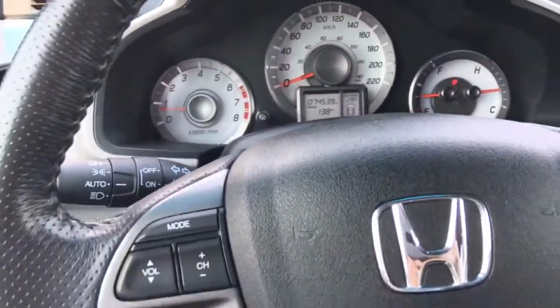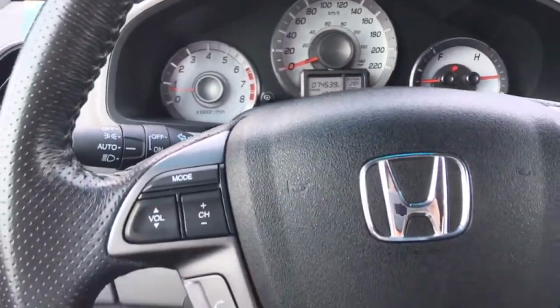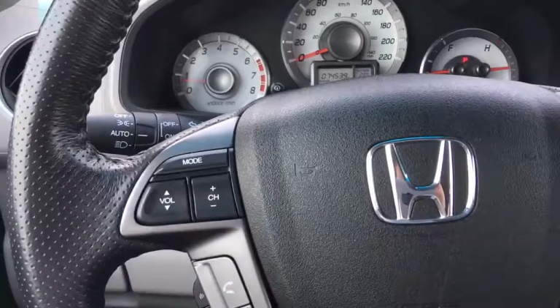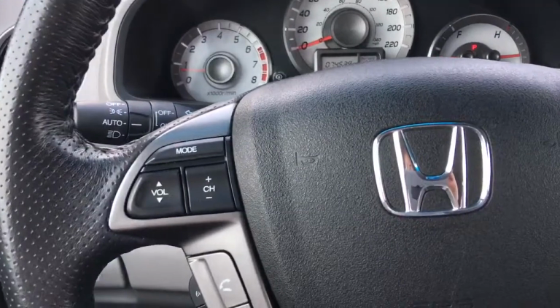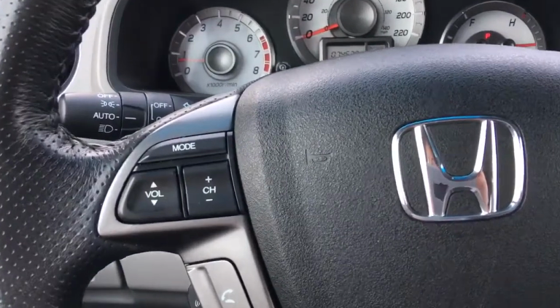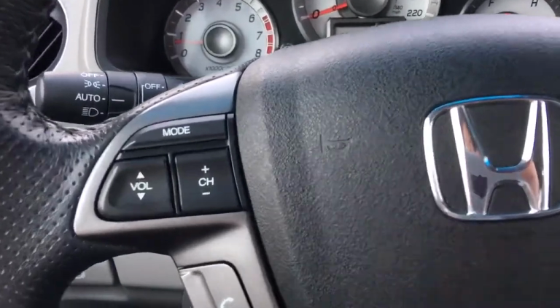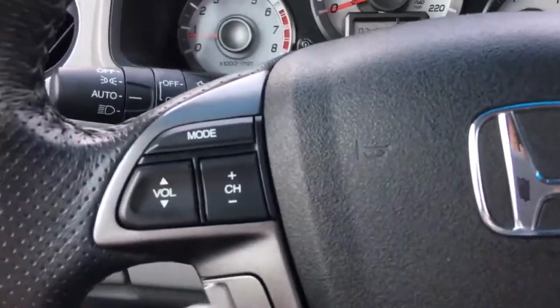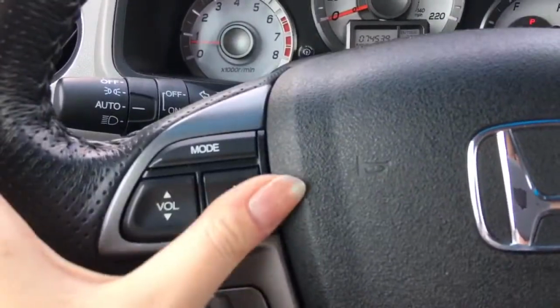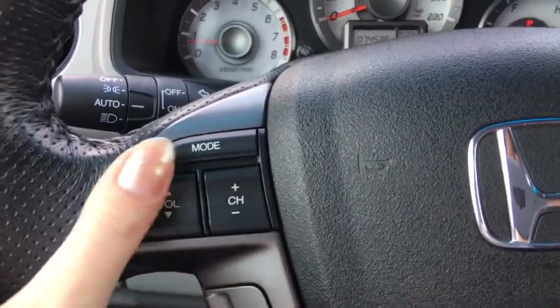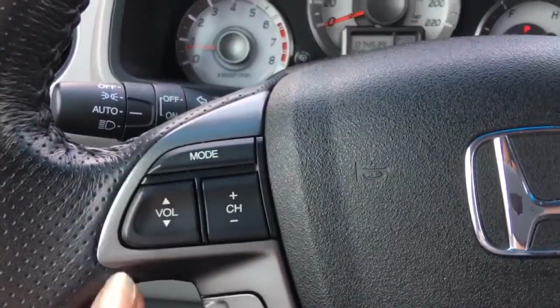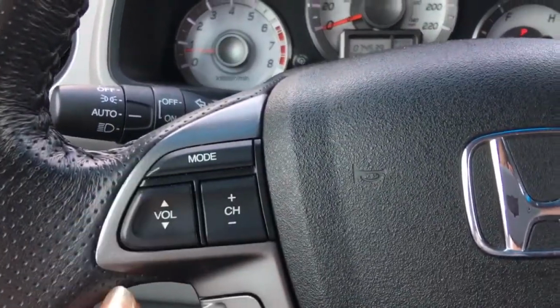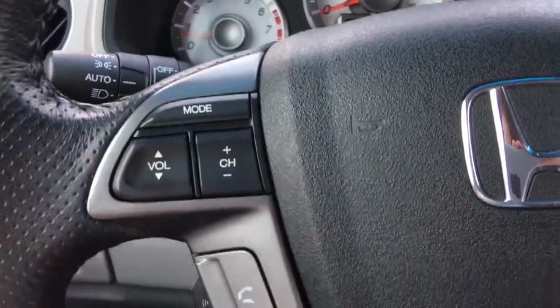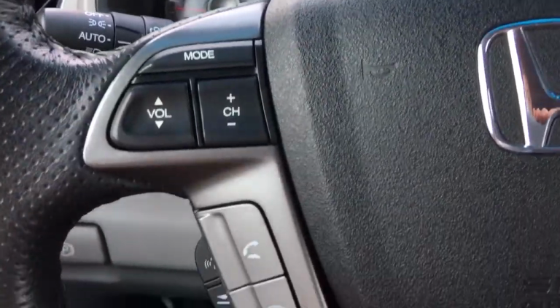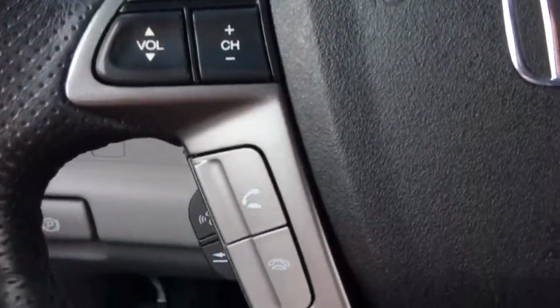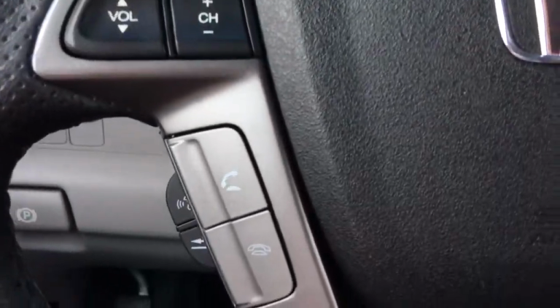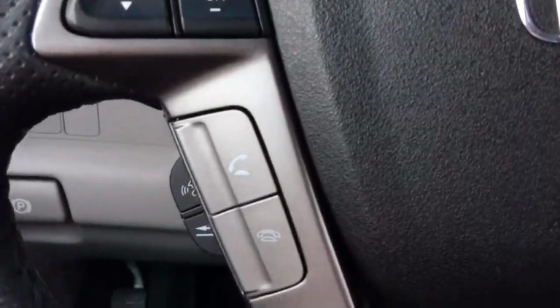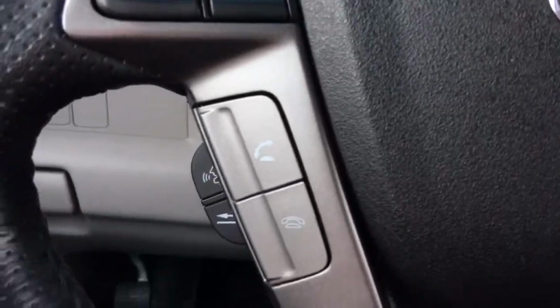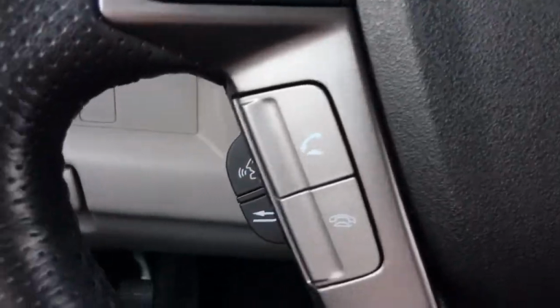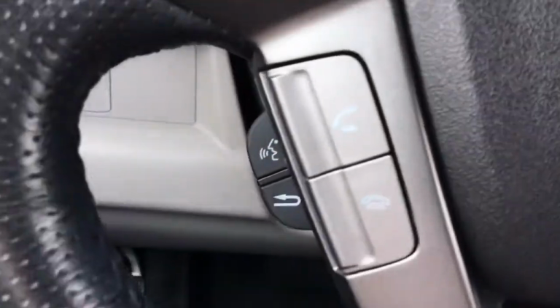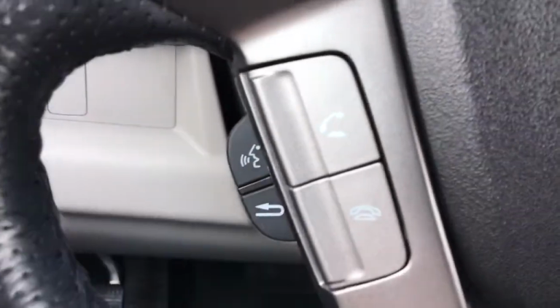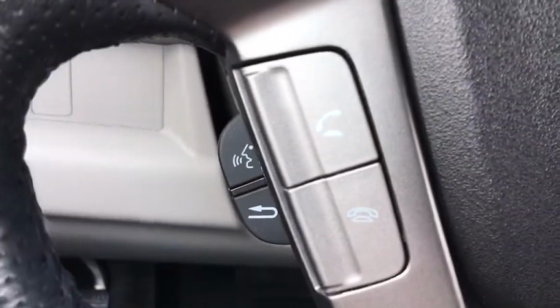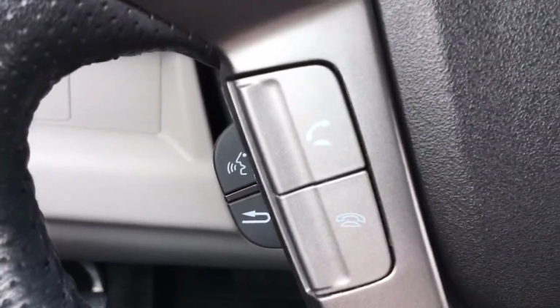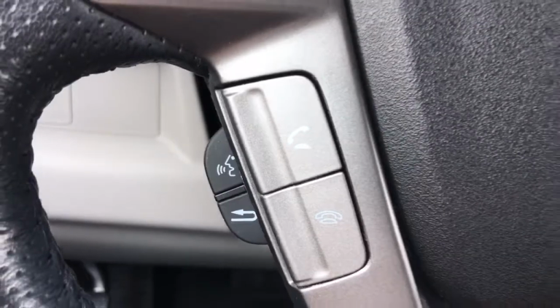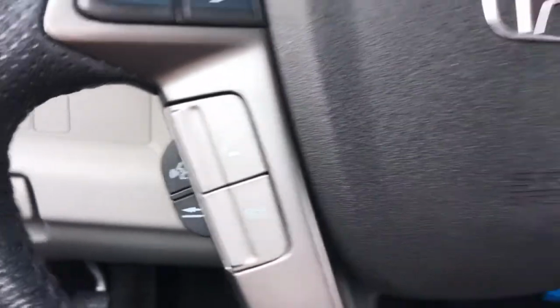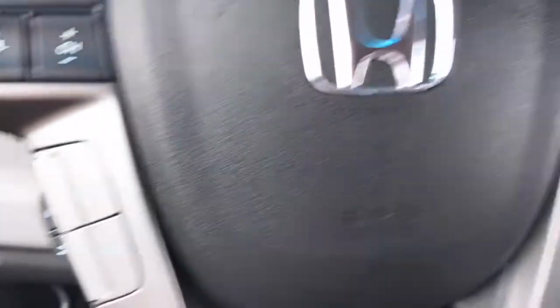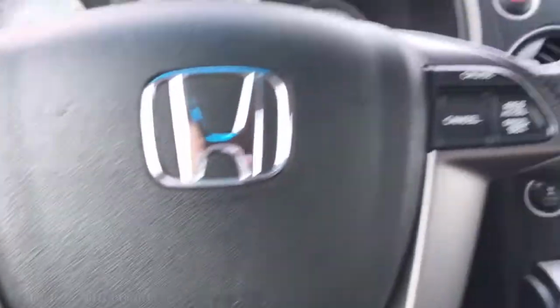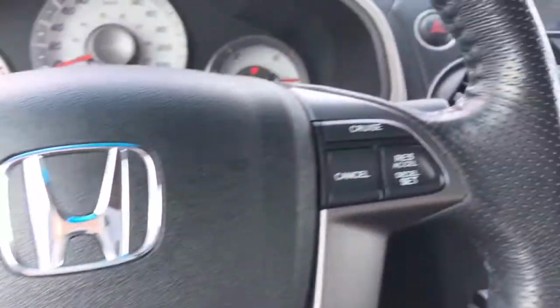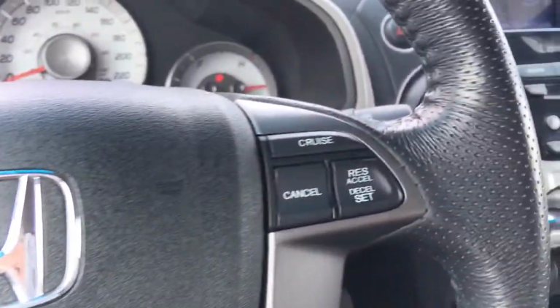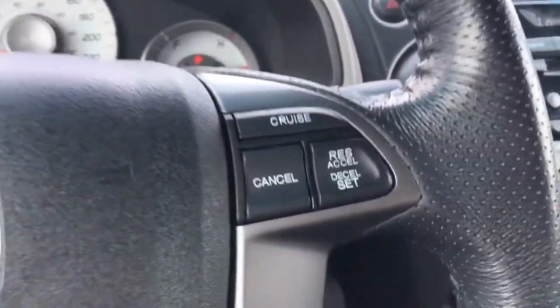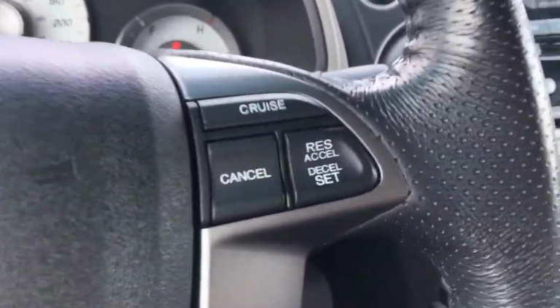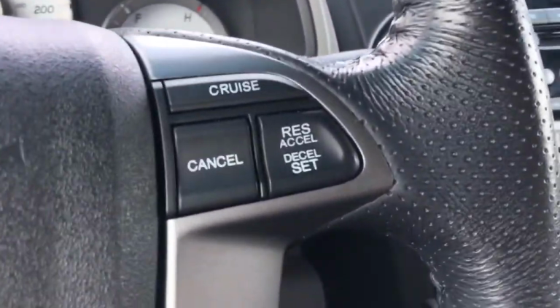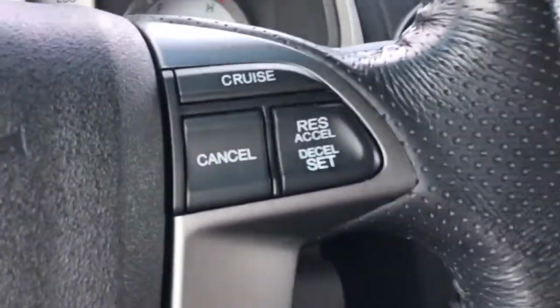On the steering wheel itself we have our music controls, below them your phone and Bluetooth controls, and on the other side your cruise control buttons.